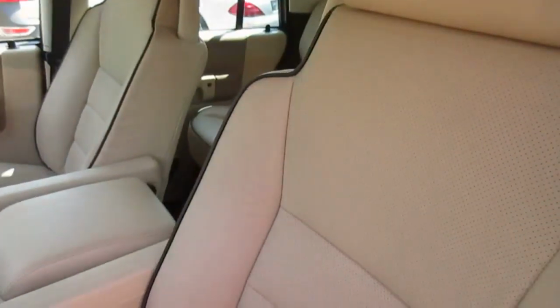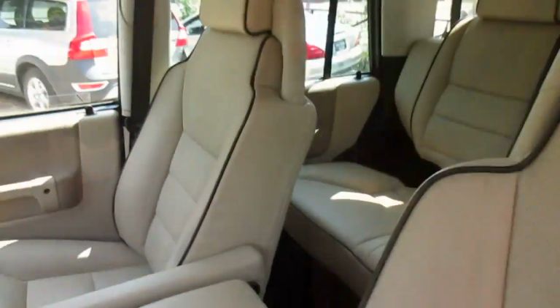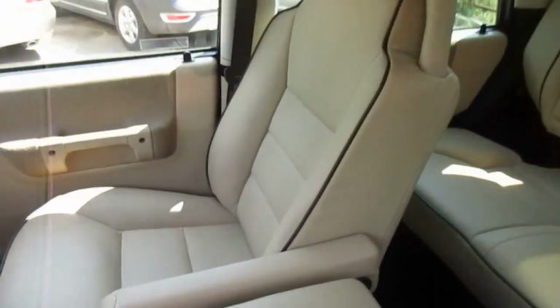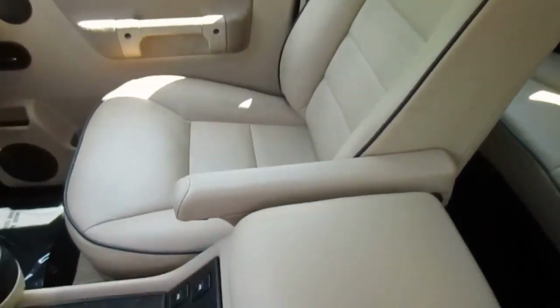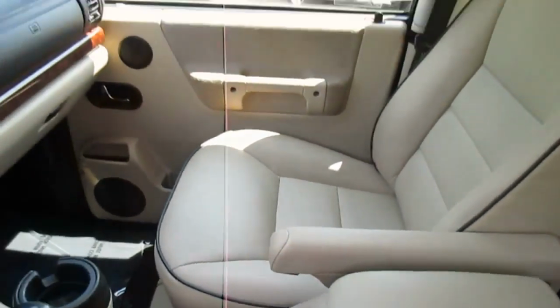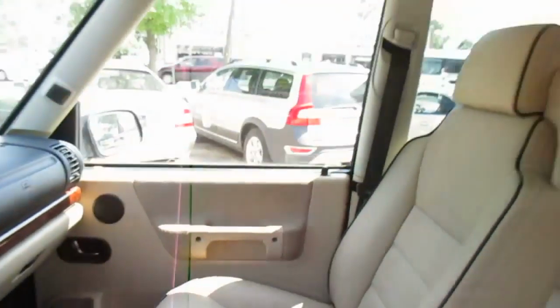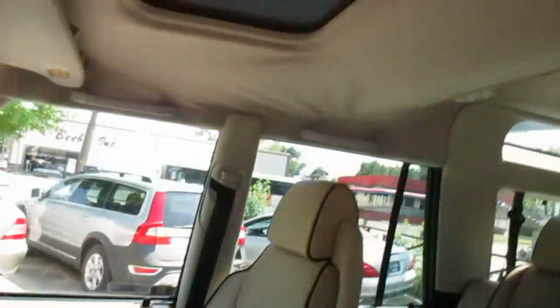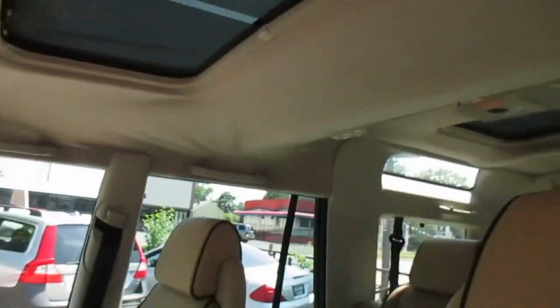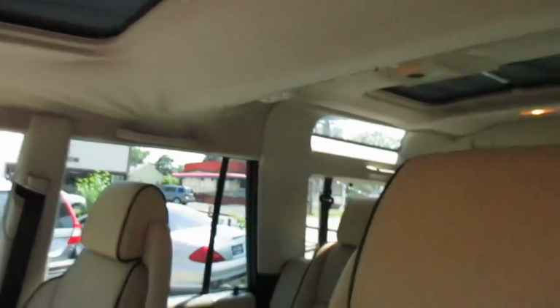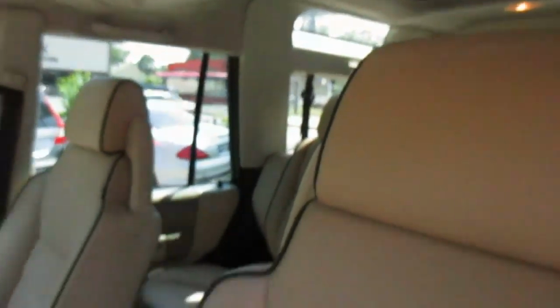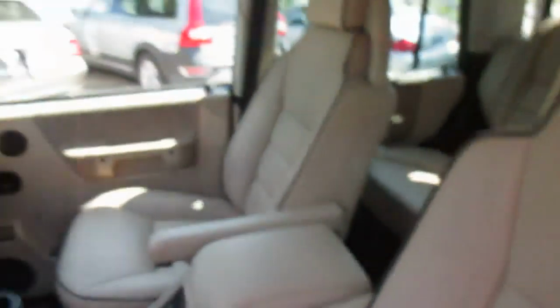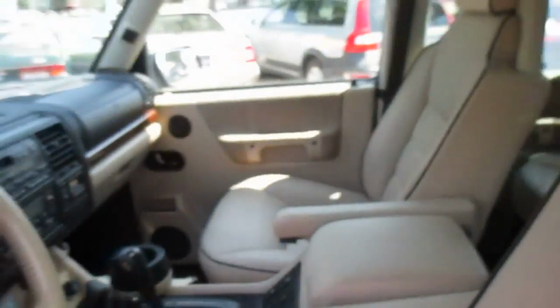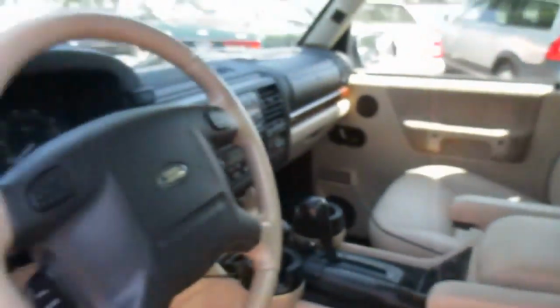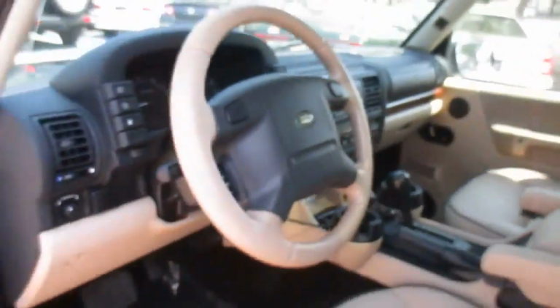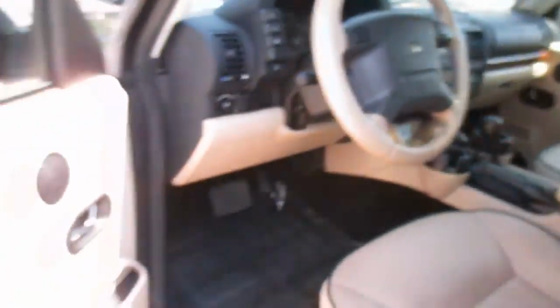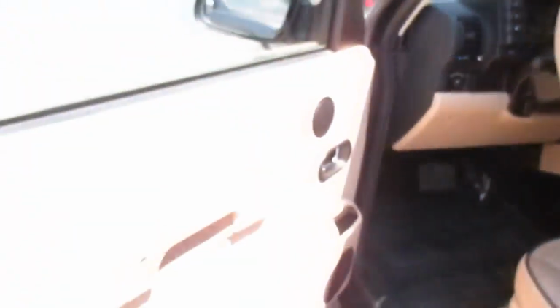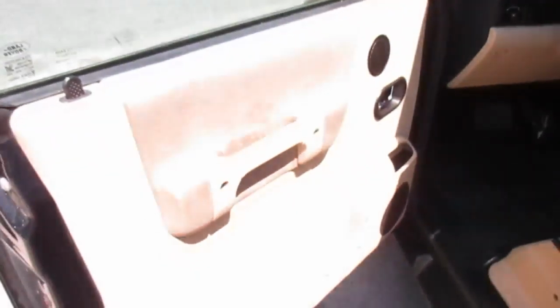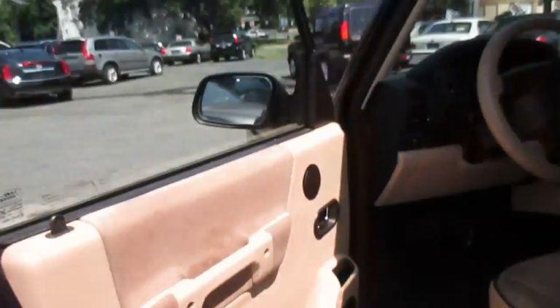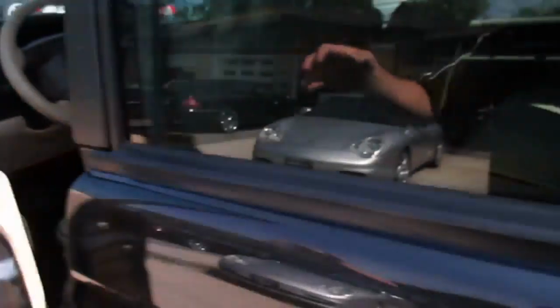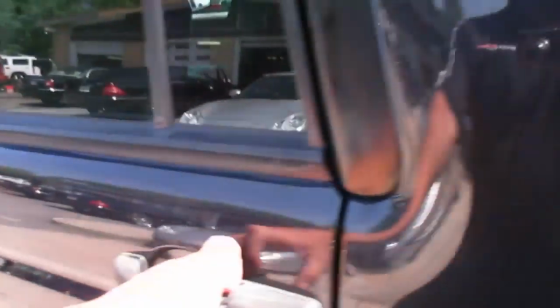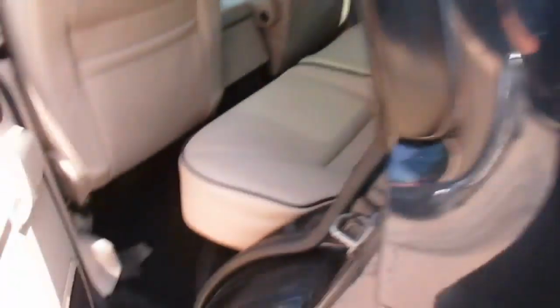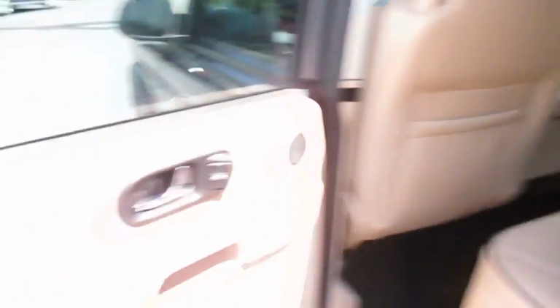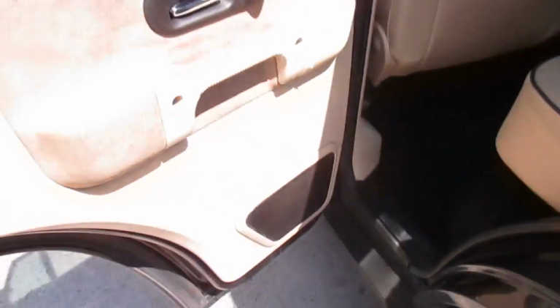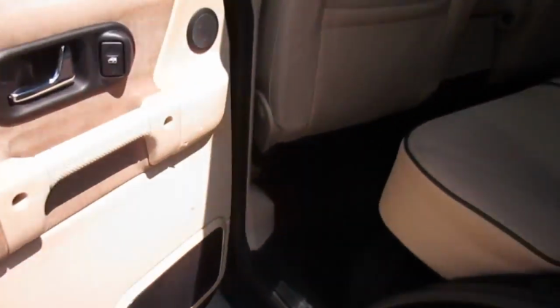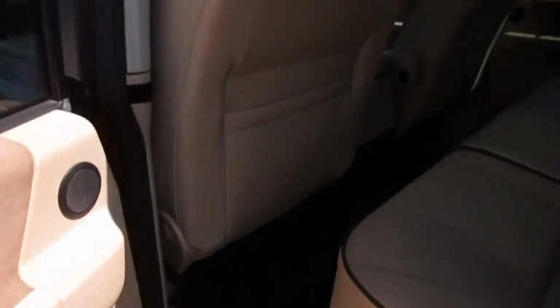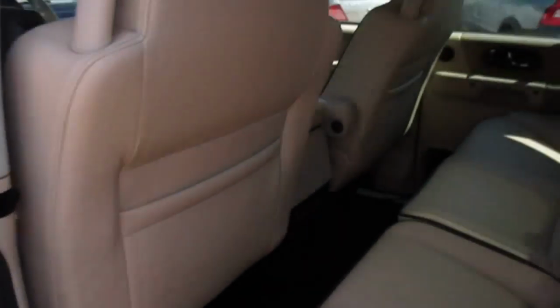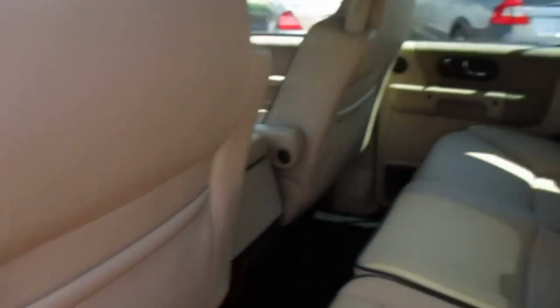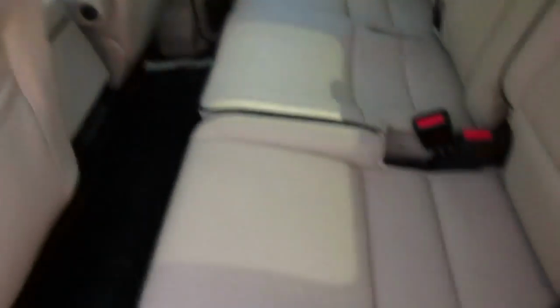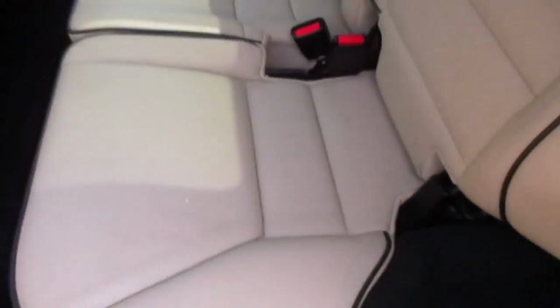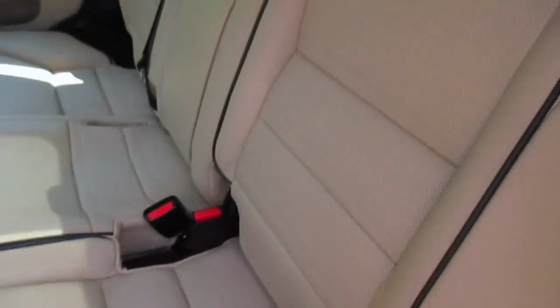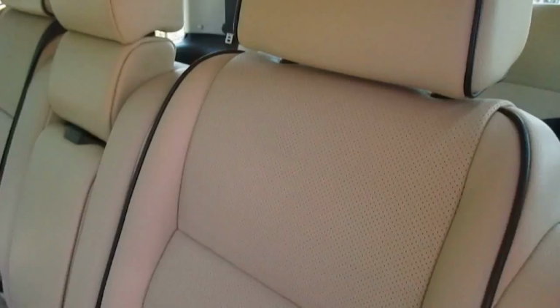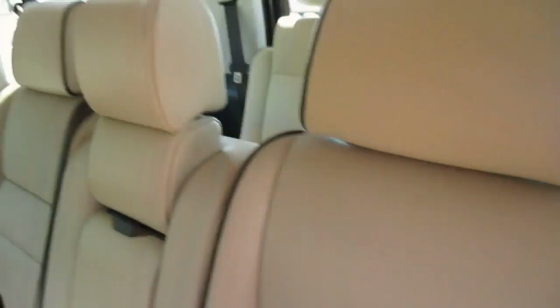Seats are in good shape. It's got the usual little headliner sag on the top that all the Rovers get. This one's an SE7, so you've got the third row jump seats, which is pretty rare on these.